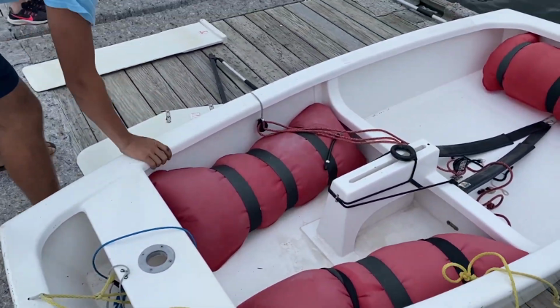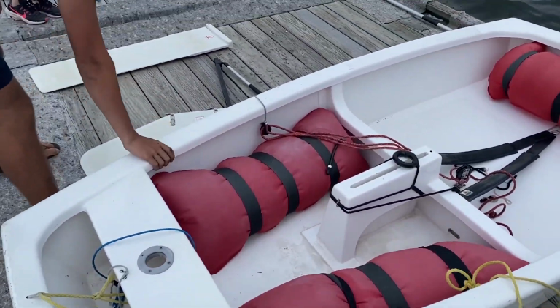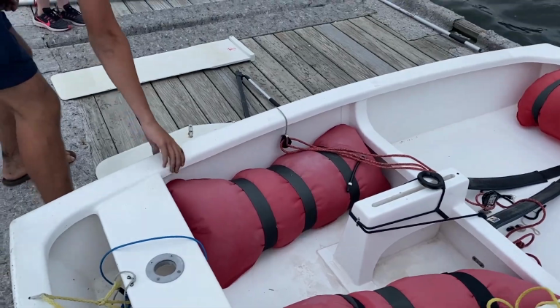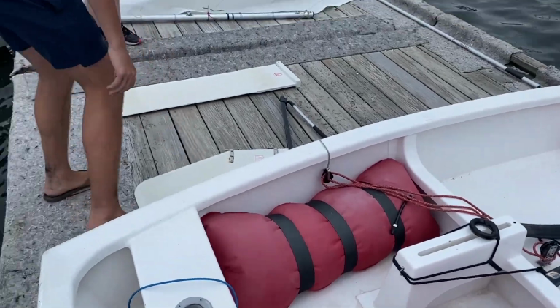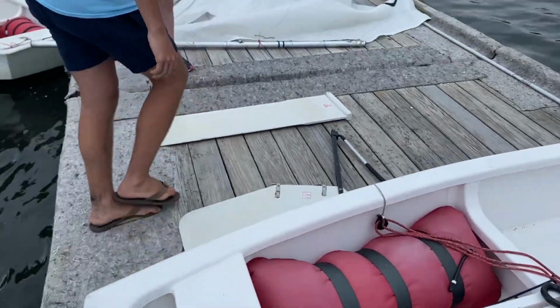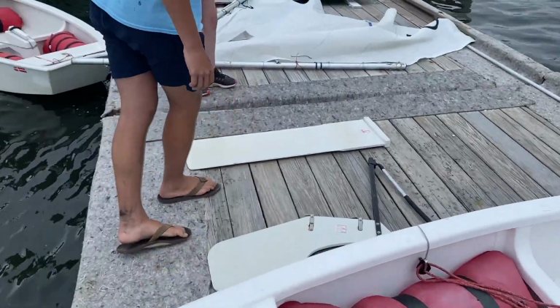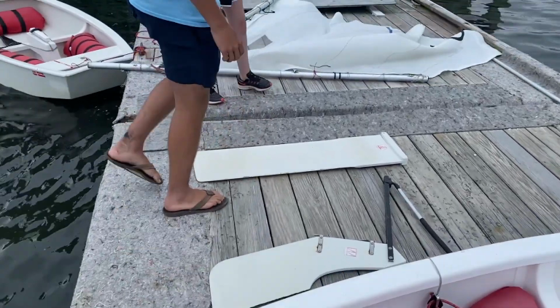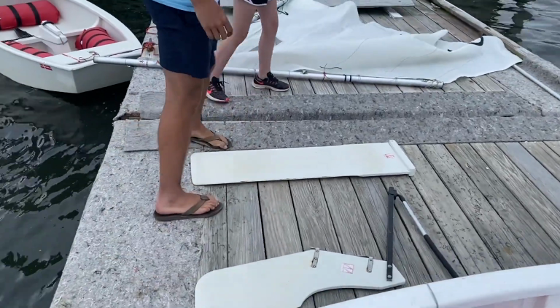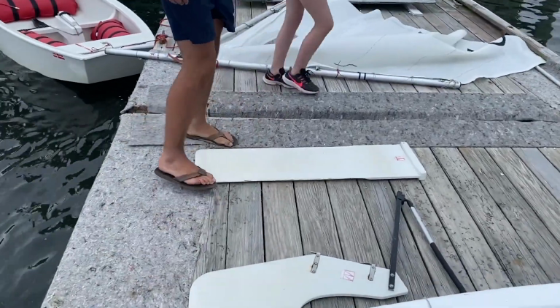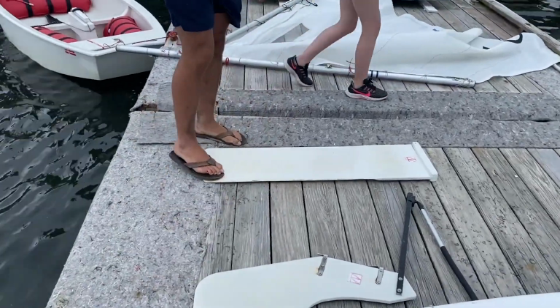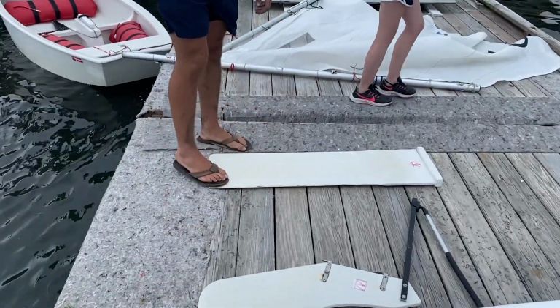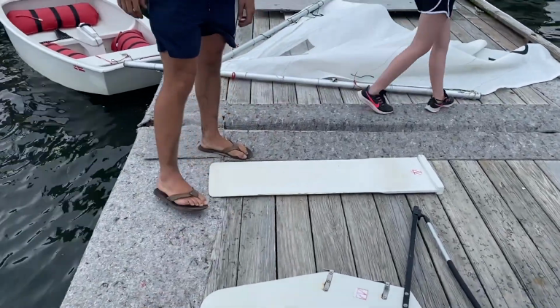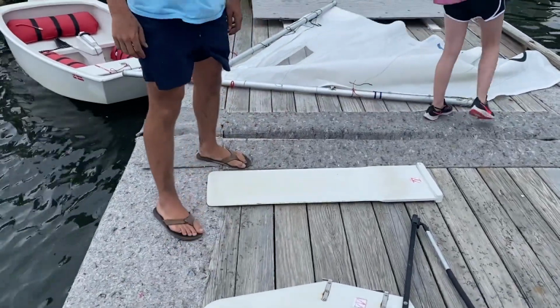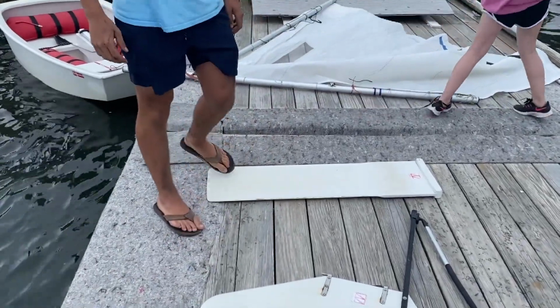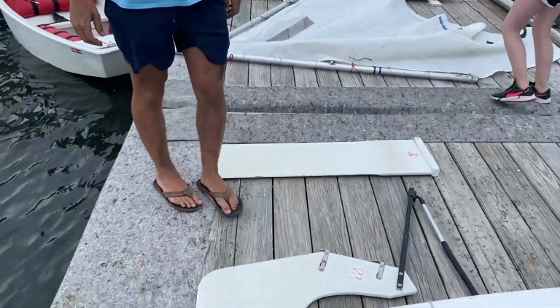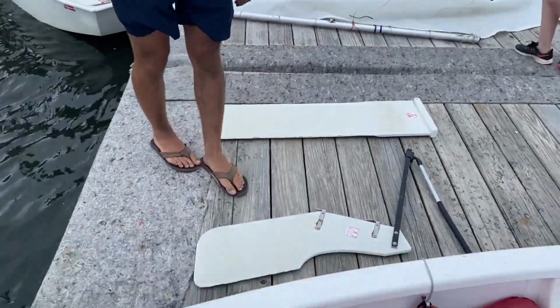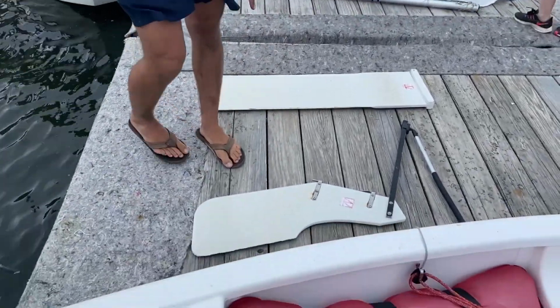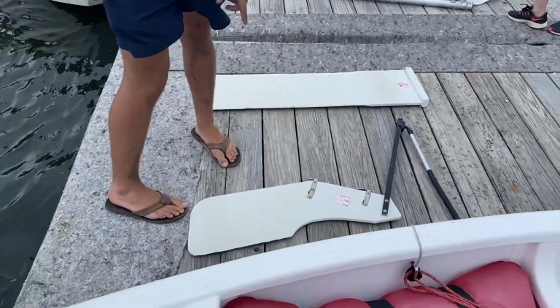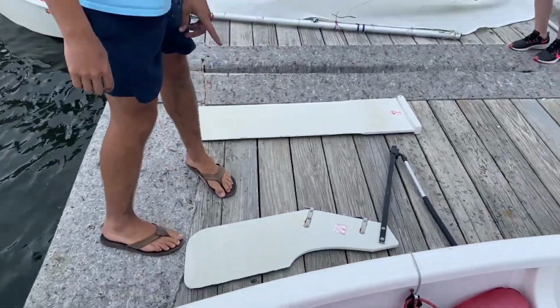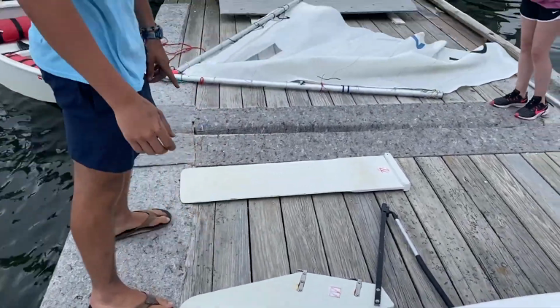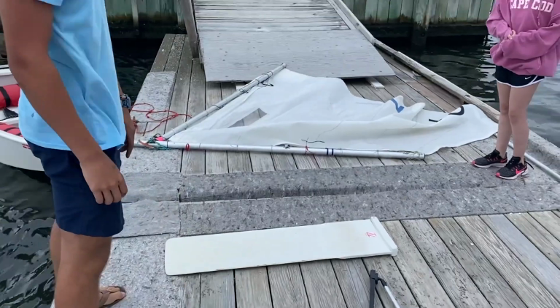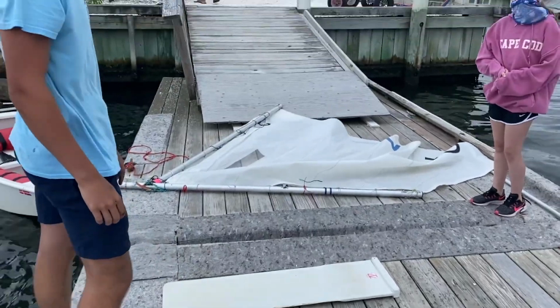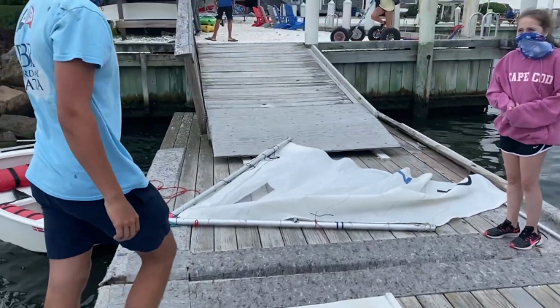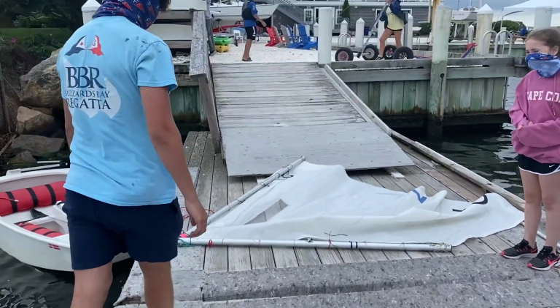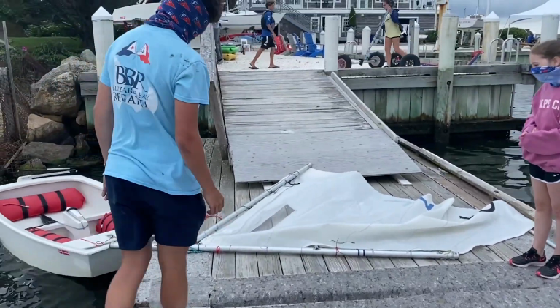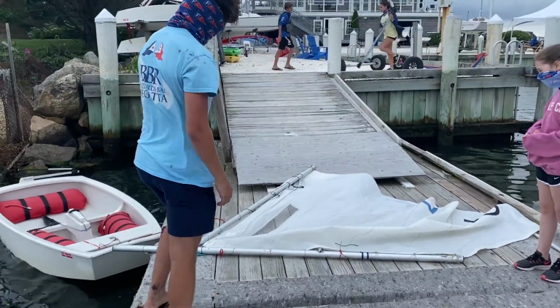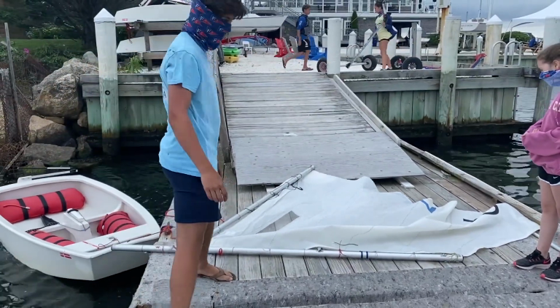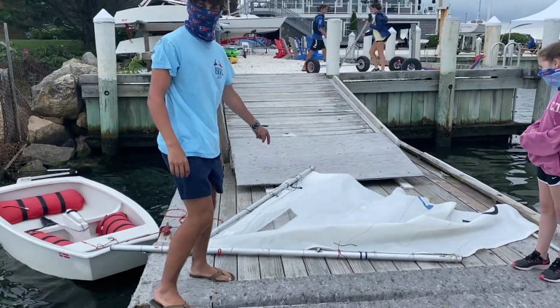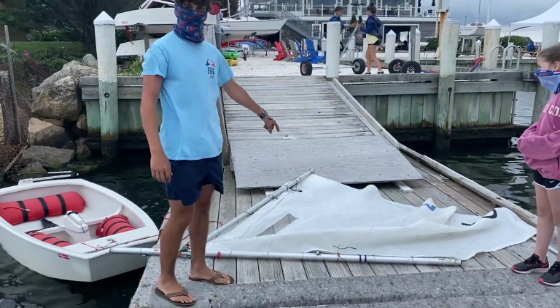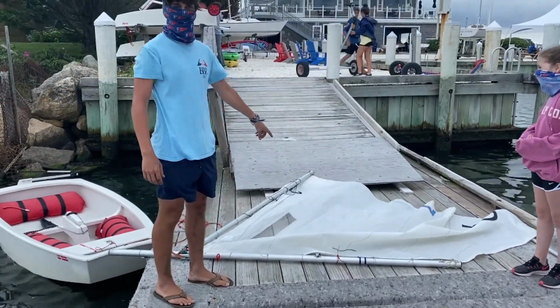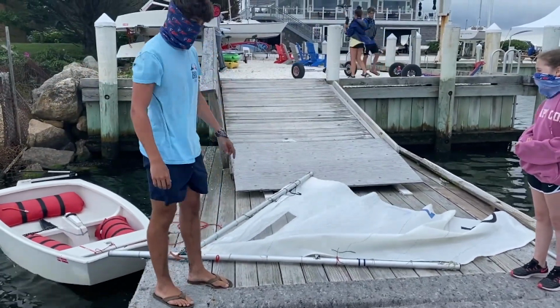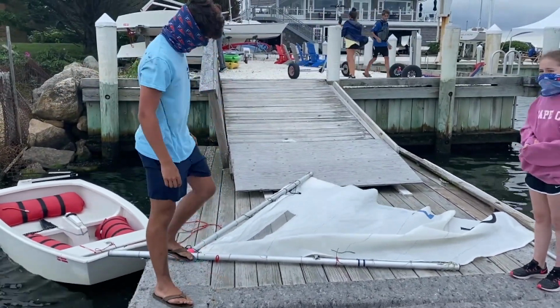First, you're going to need to grab your boat, then you'll grab your daggerboard and rudder. Lastly, you'll get your optisail.